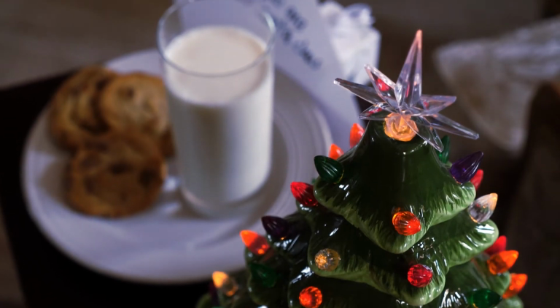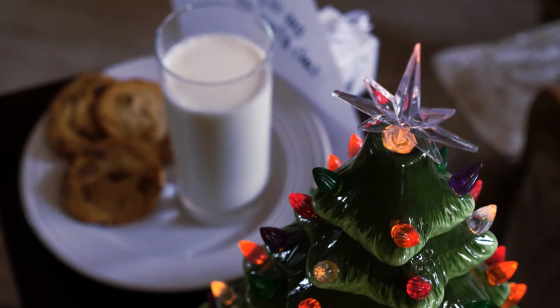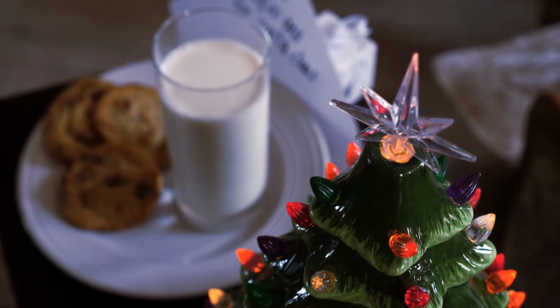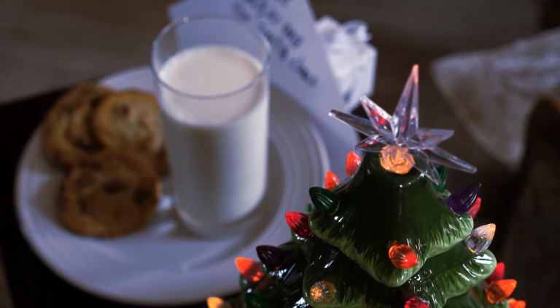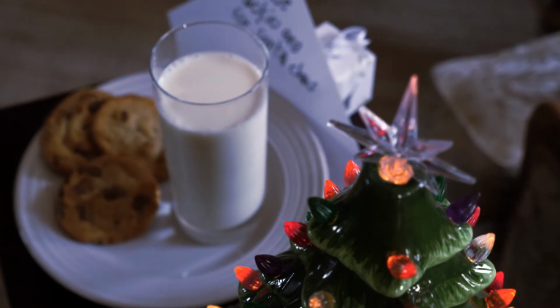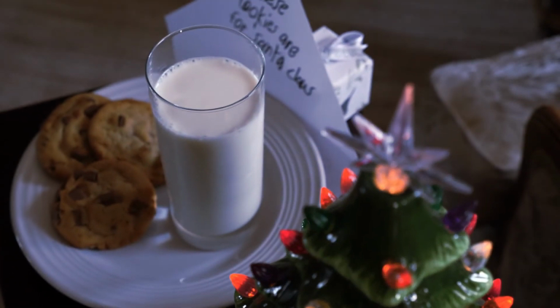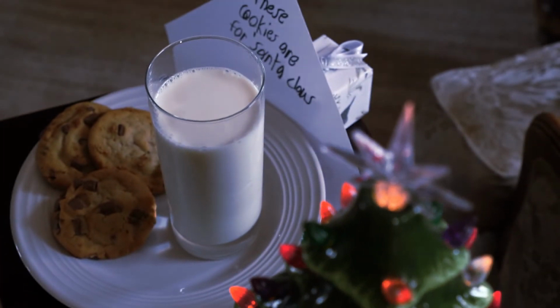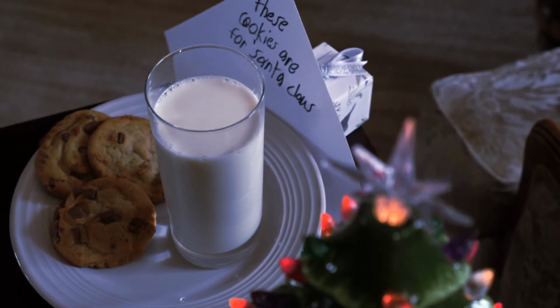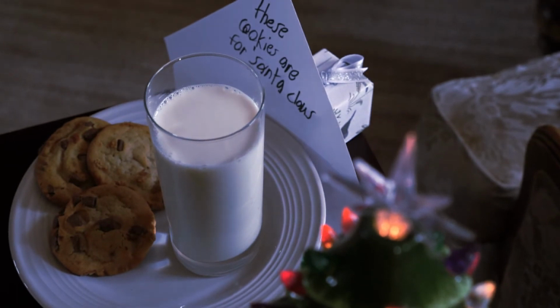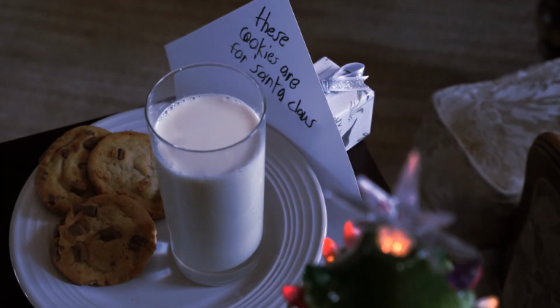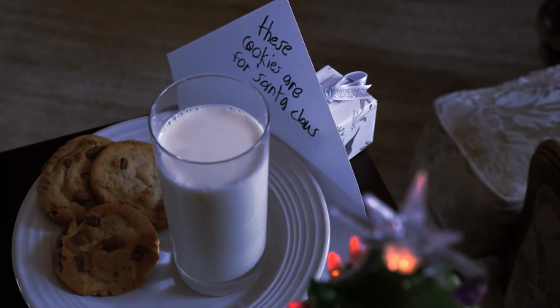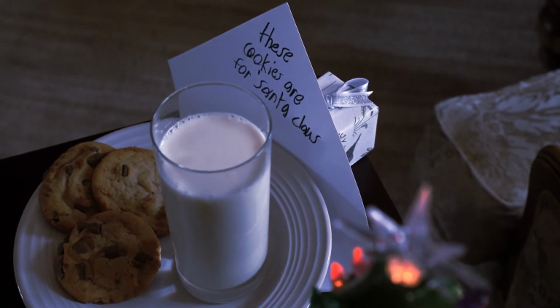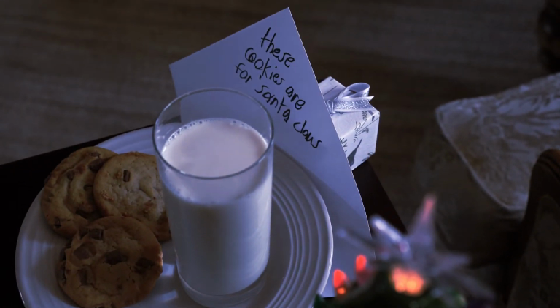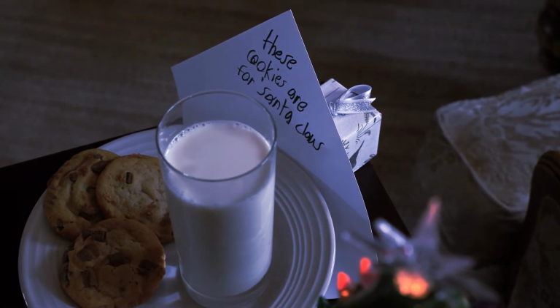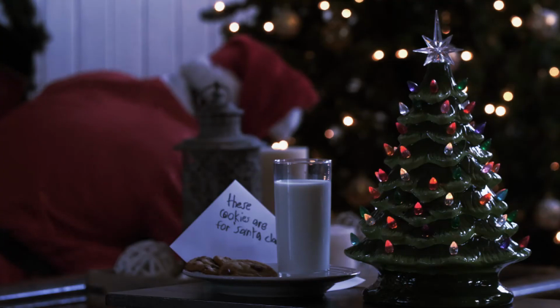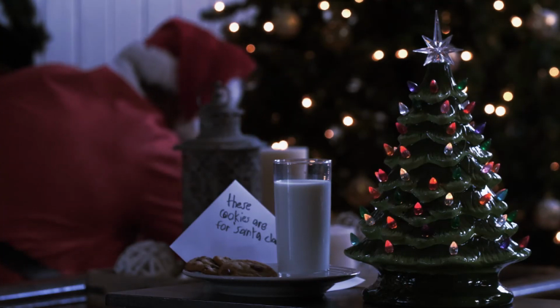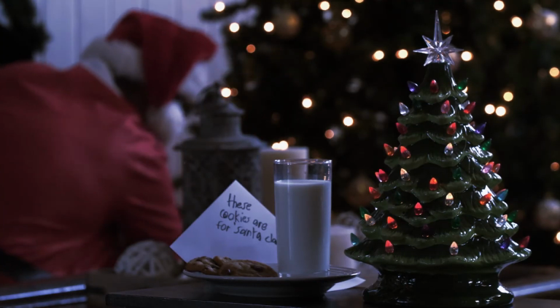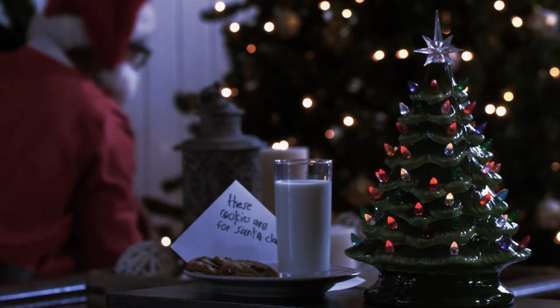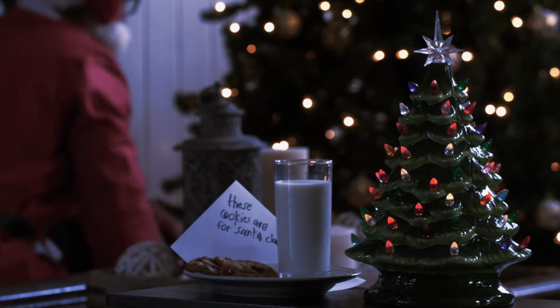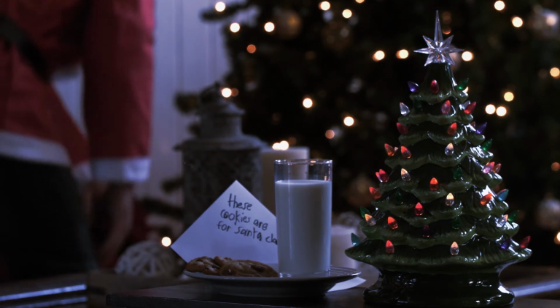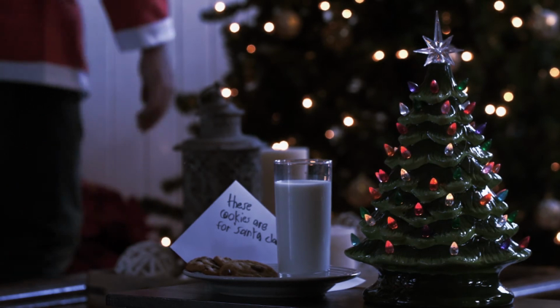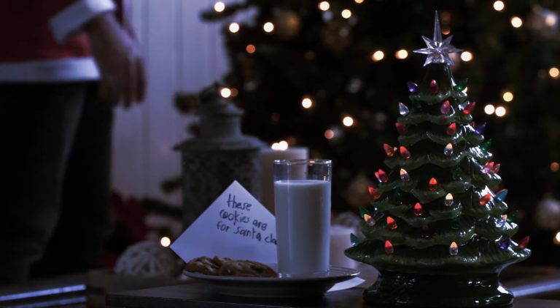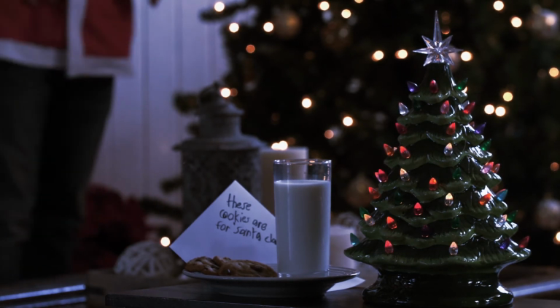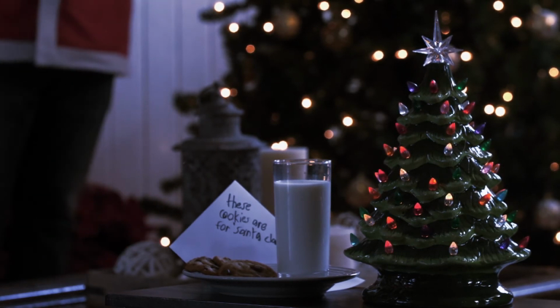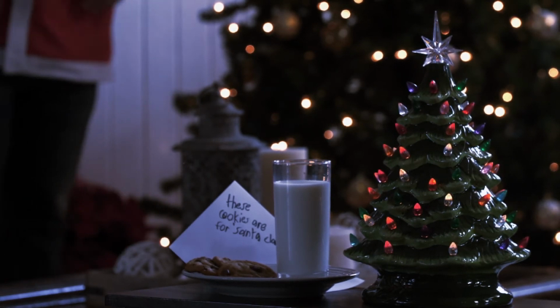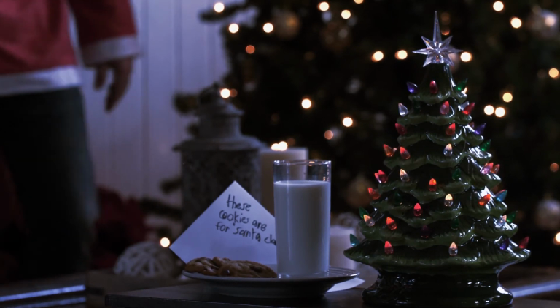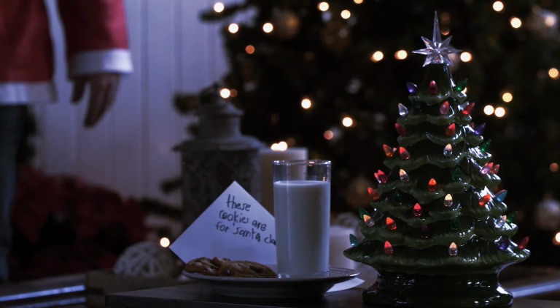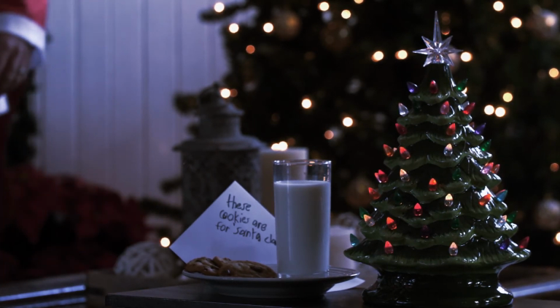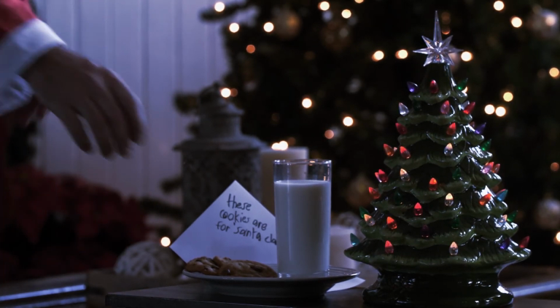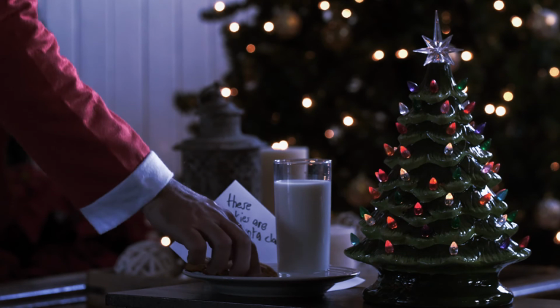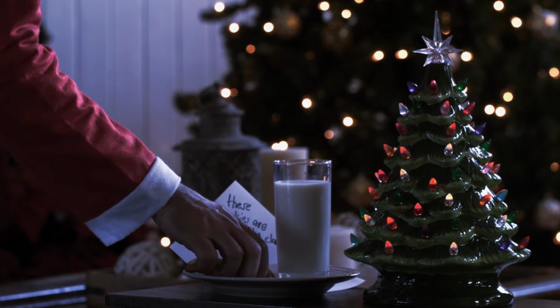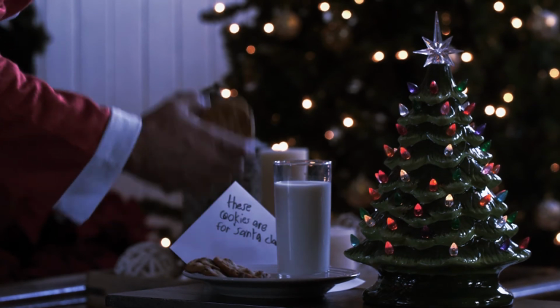Decorated in multi-color ornate lights, a star topper, and hand-painted glossy finish, this tree will bring Christmas spirit into any room. Celebrate this holiday season with the ceramic Christmas tree.